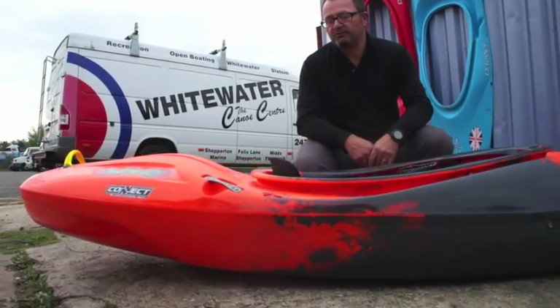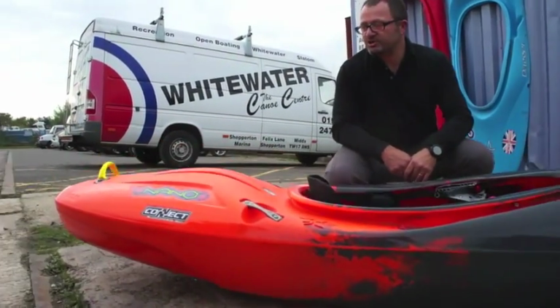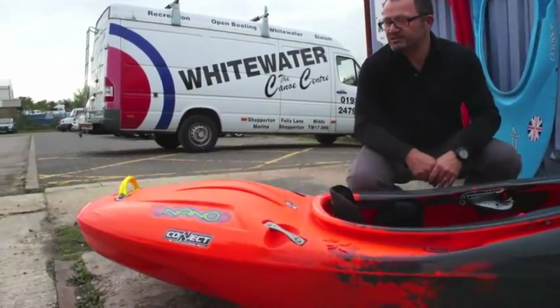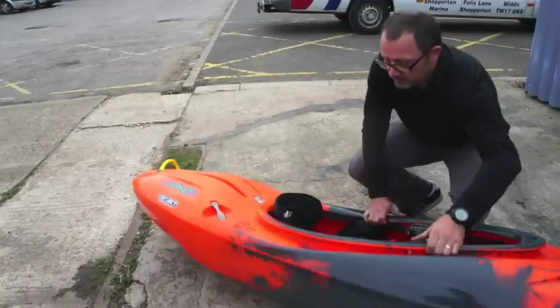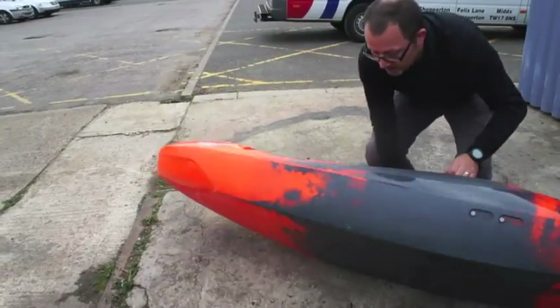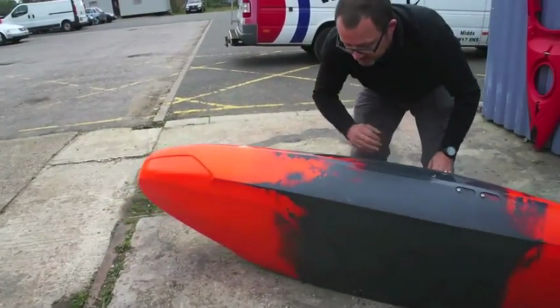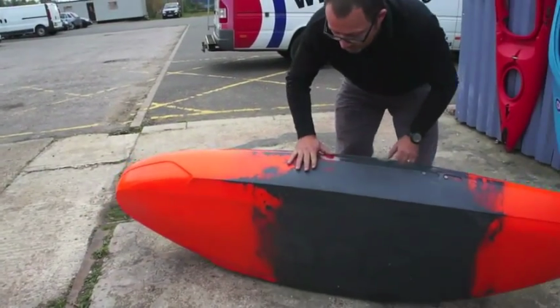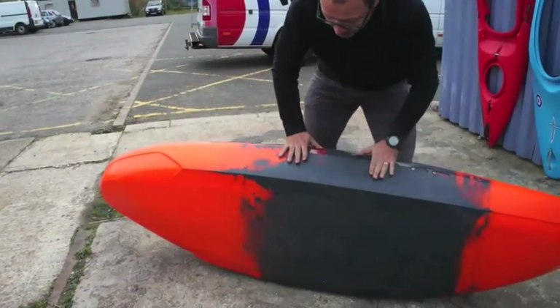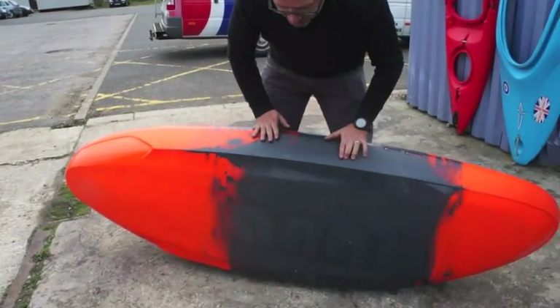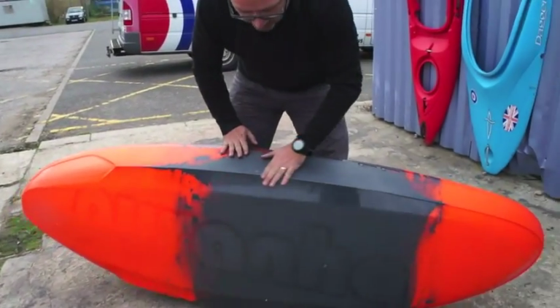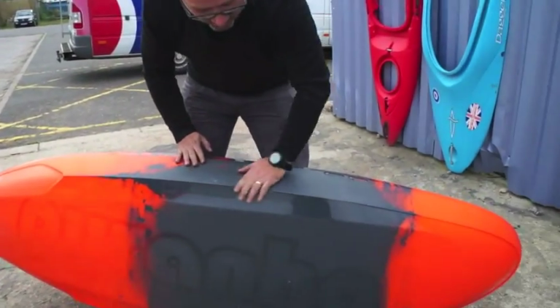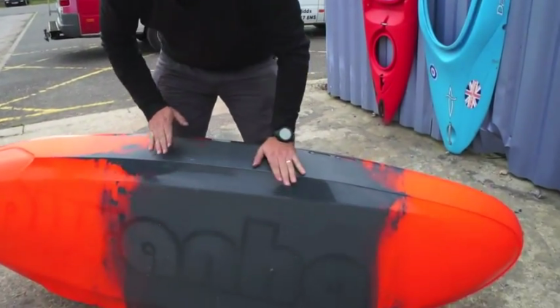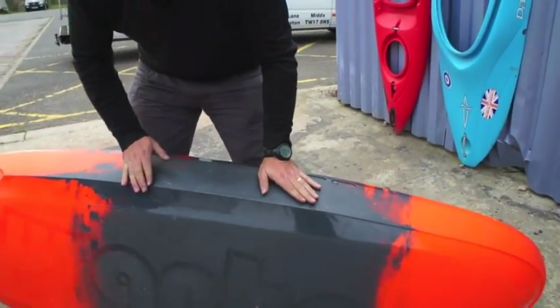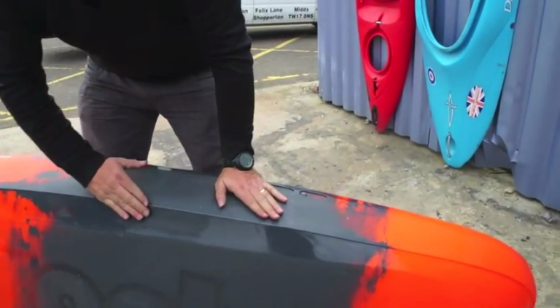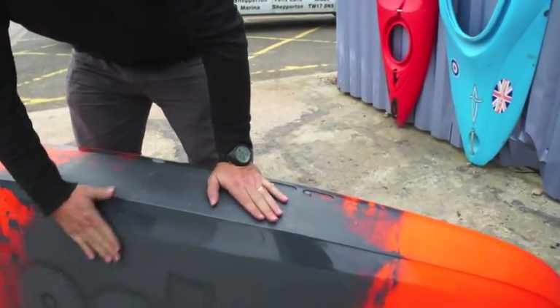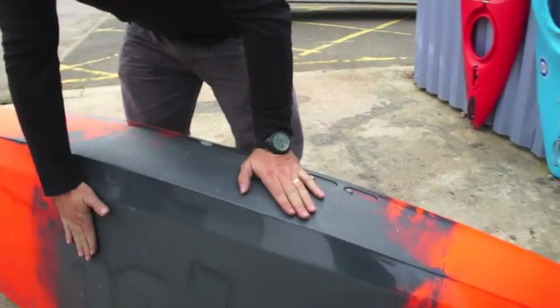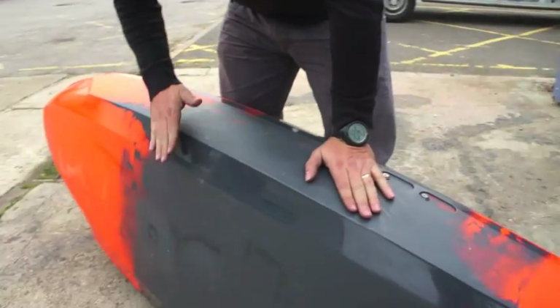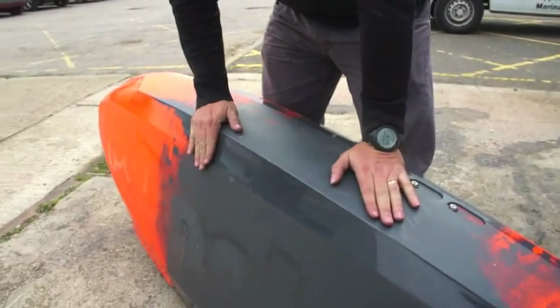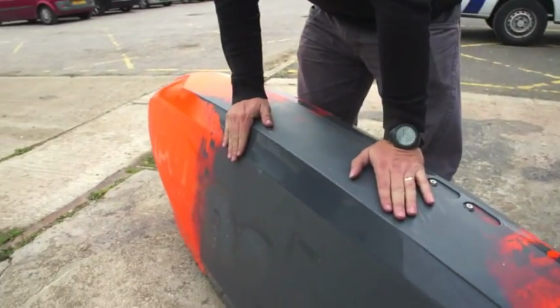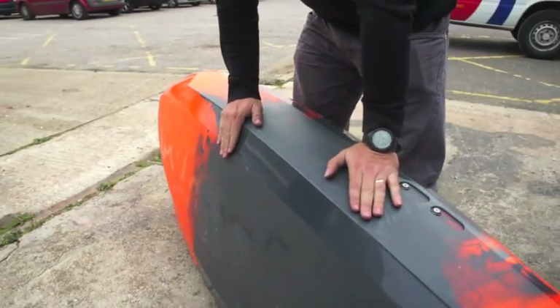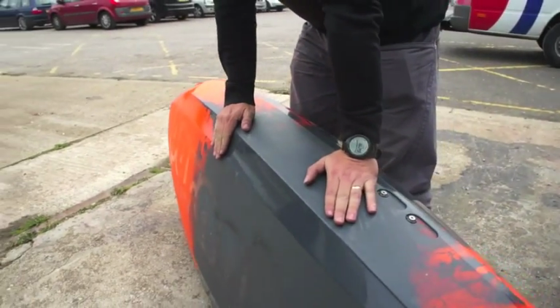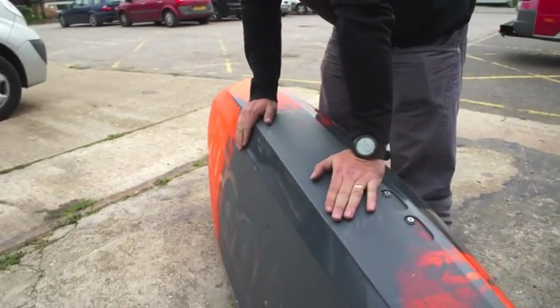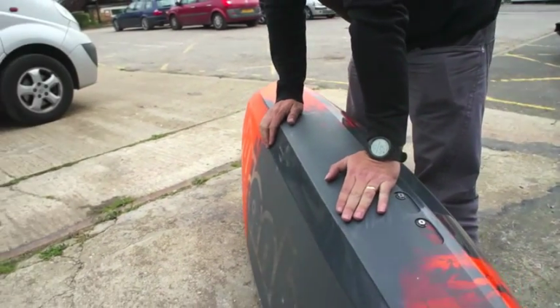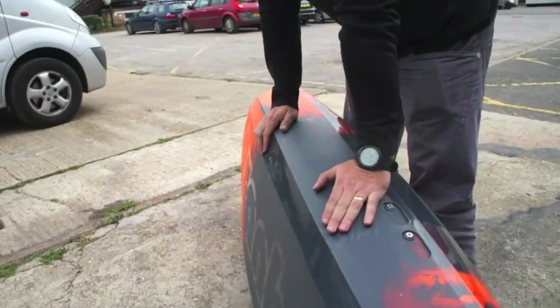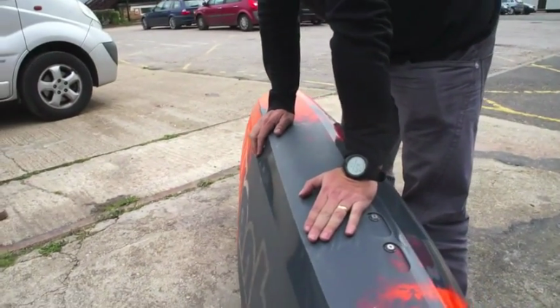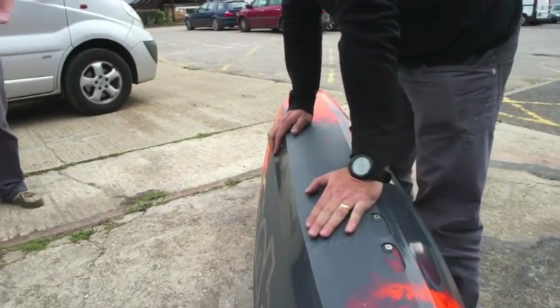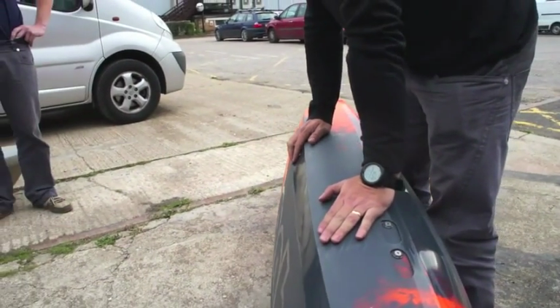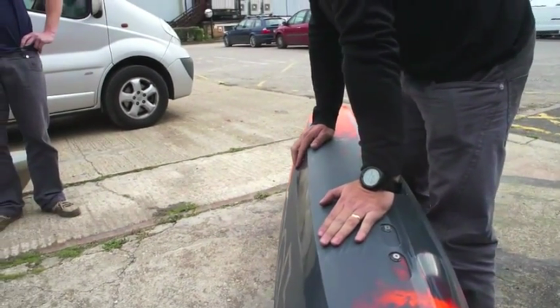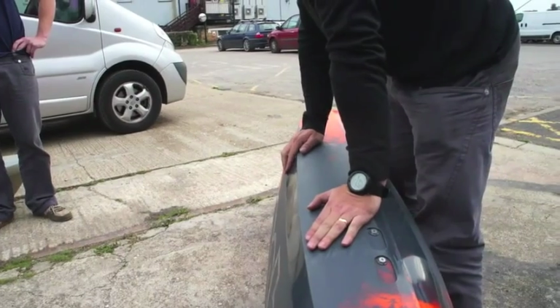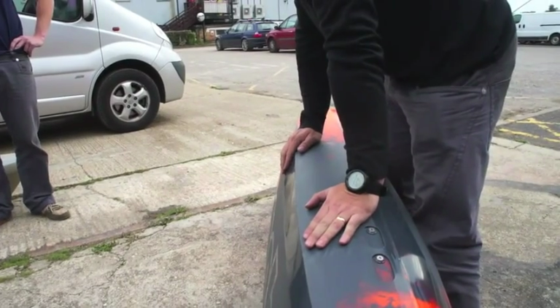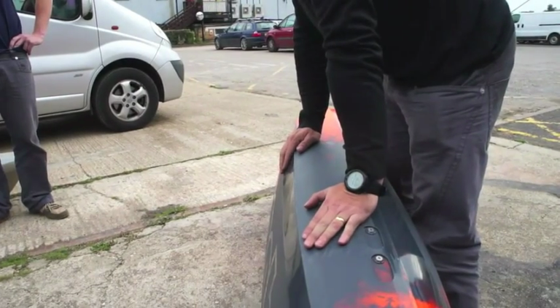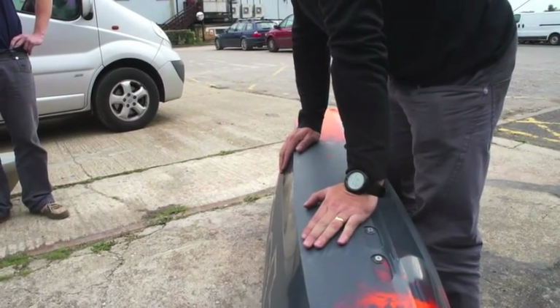Nice and fast, nice hard edges, so it turns nicely but also tracks nicely too. I've got to say, I'm quite impressed and almost quite looking forward to this boat really.